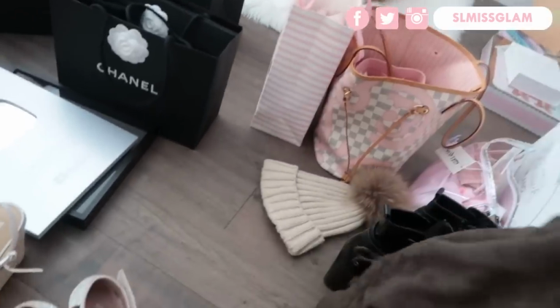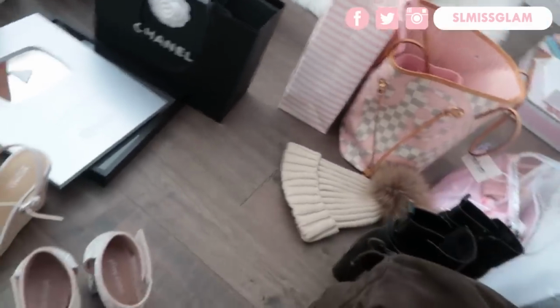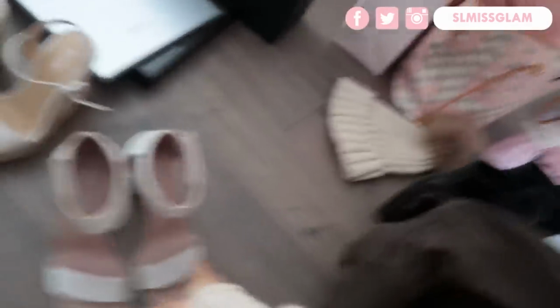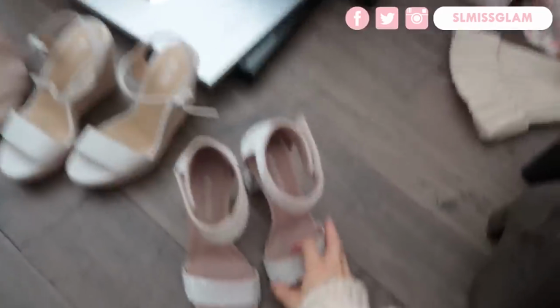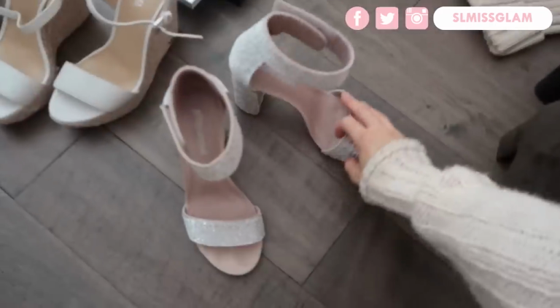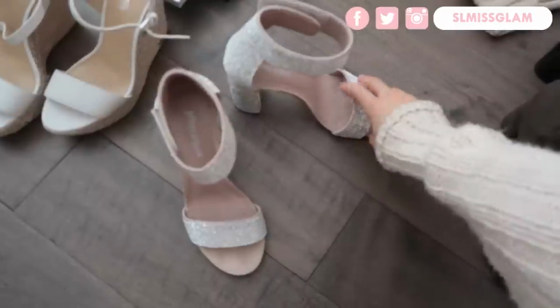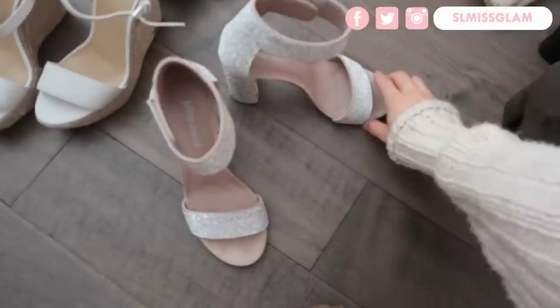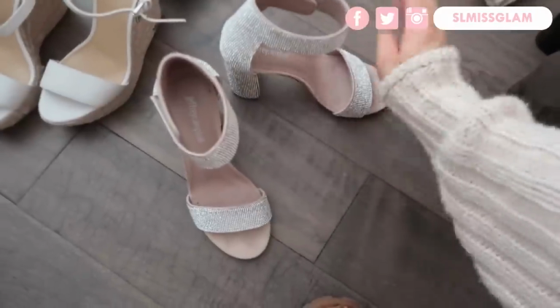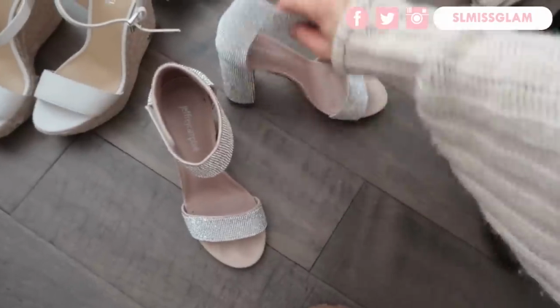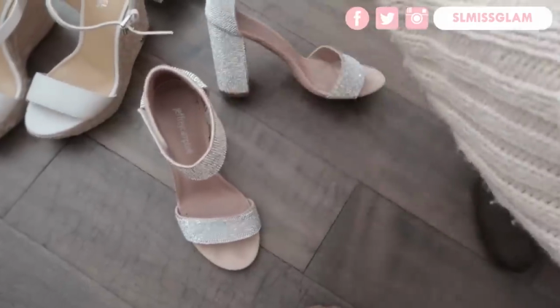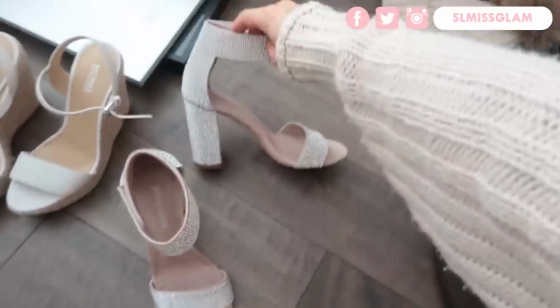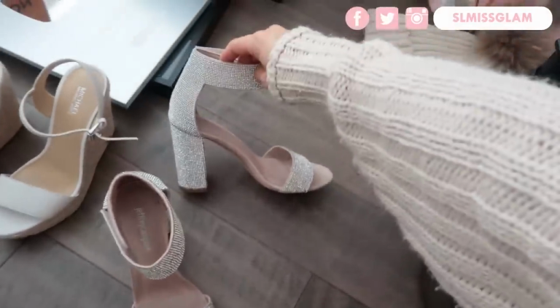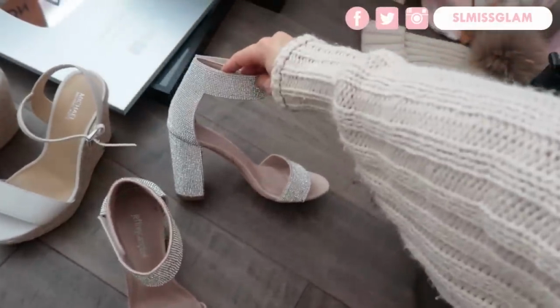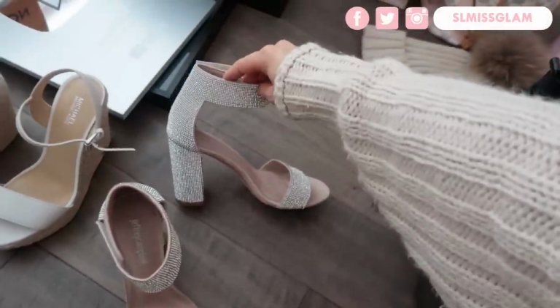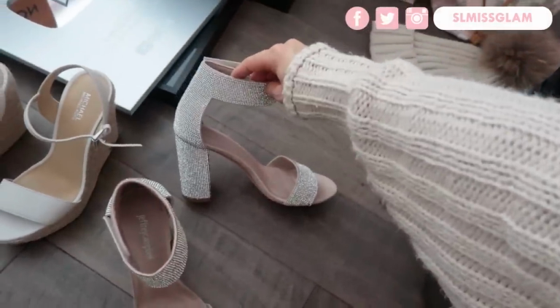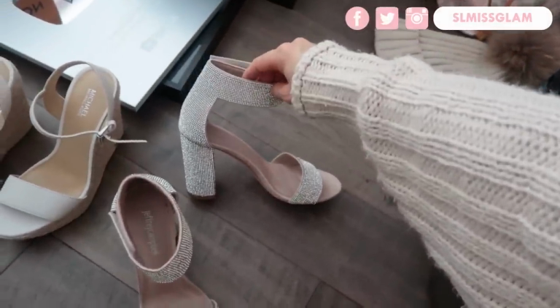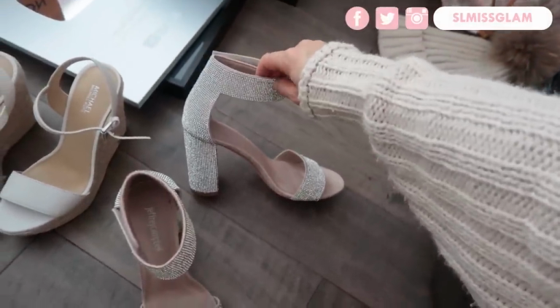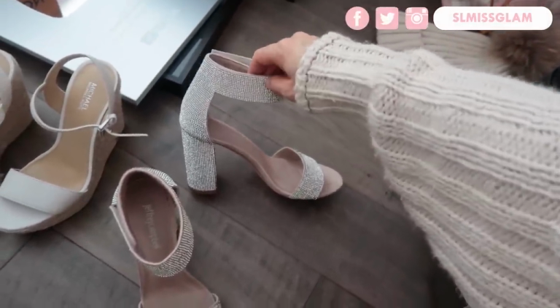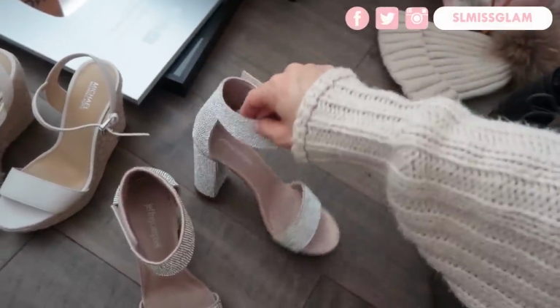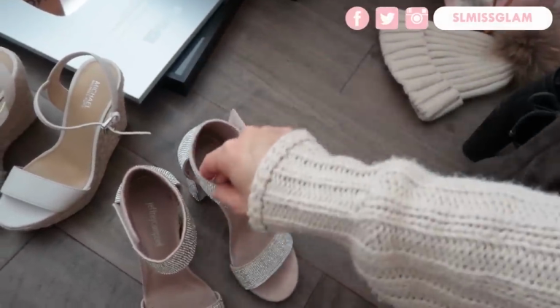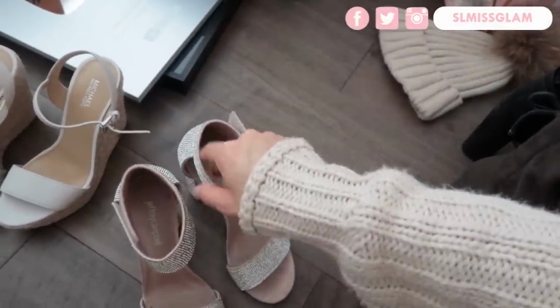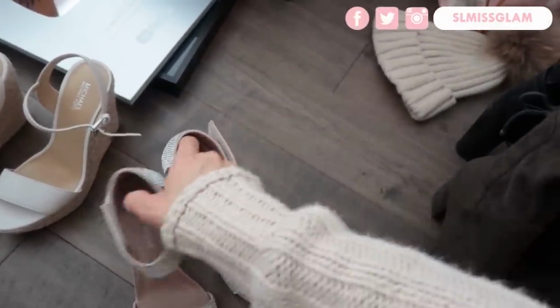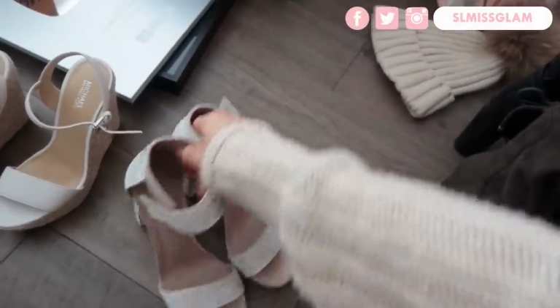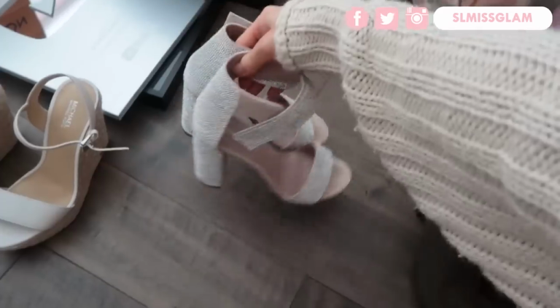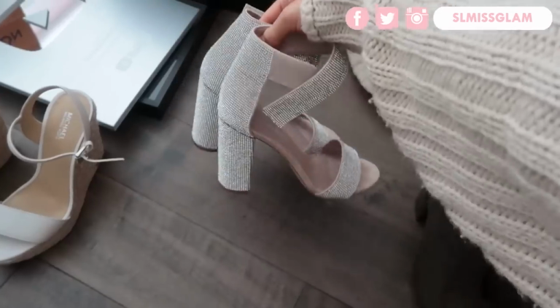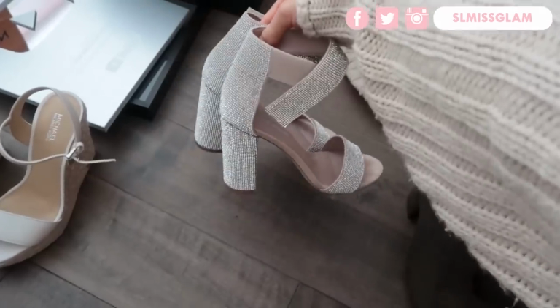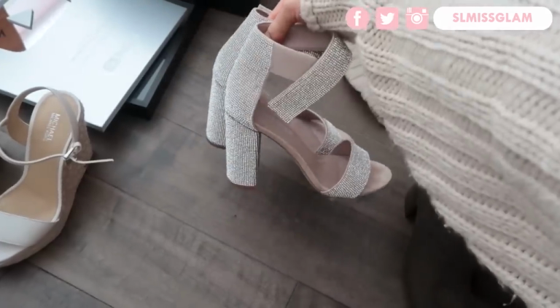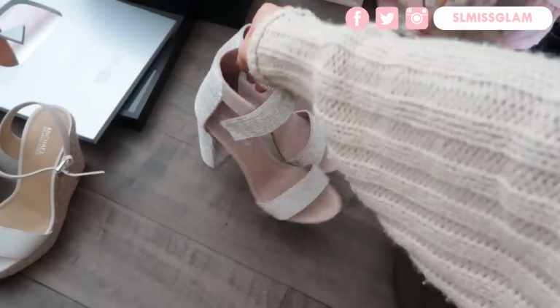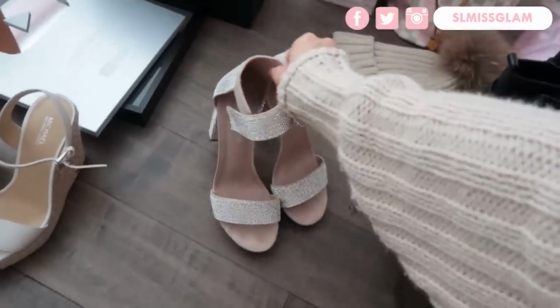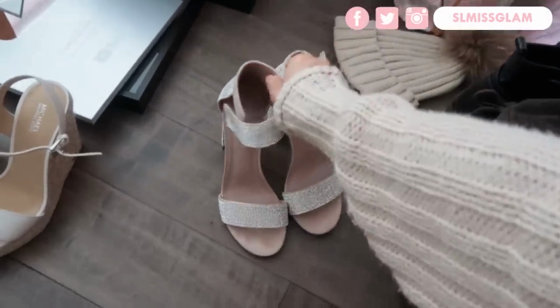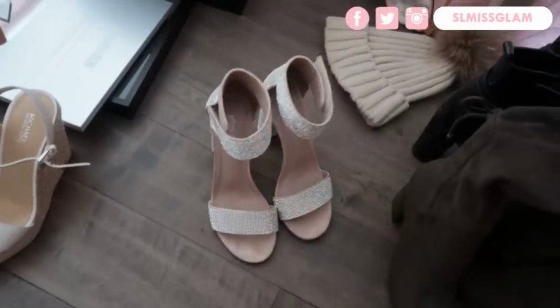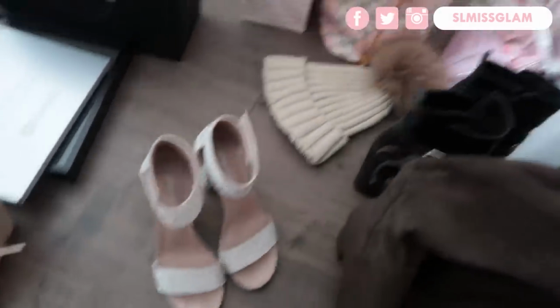These I actually wore last night for my birthday dinner — they've been like my favorite shoes. The Jeffrey Campbell ones — I actually want to display these and put them somewhere out for display, so I'll figure that out.